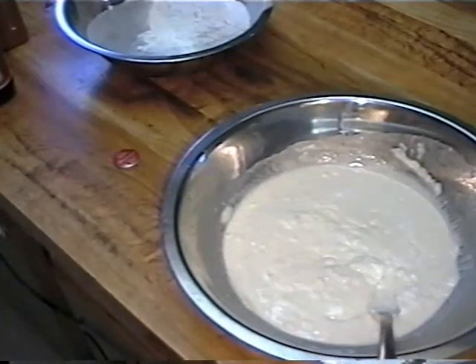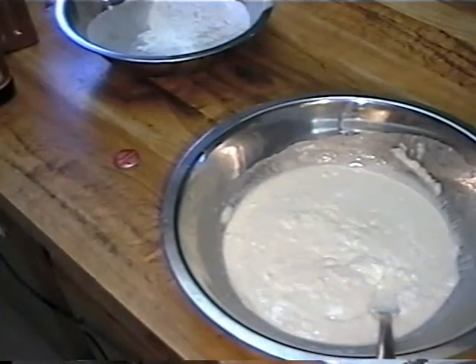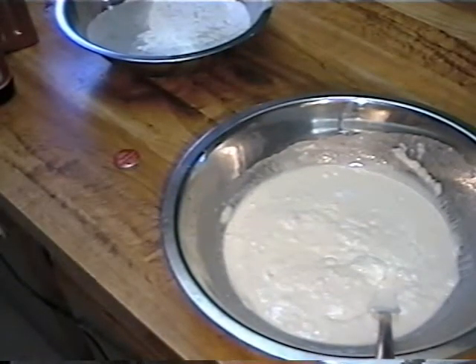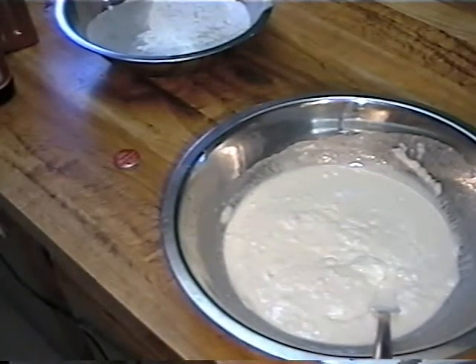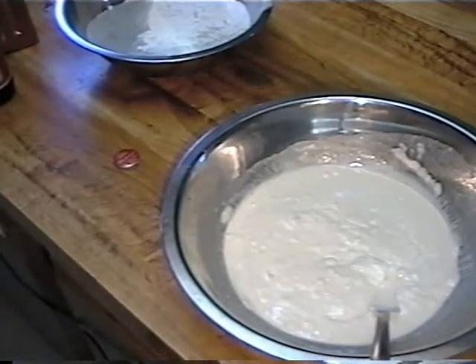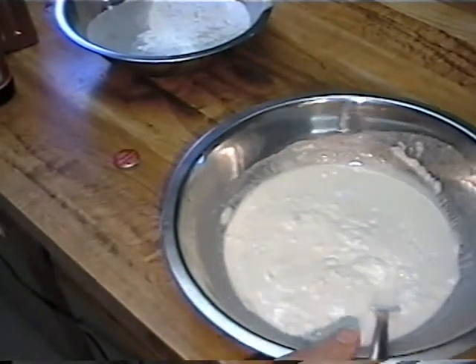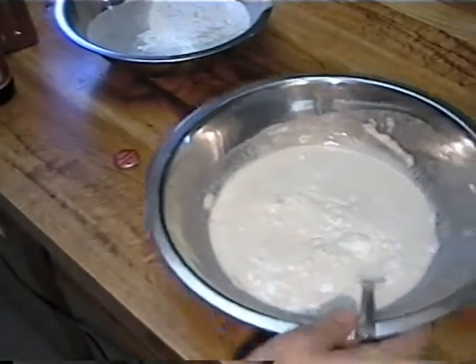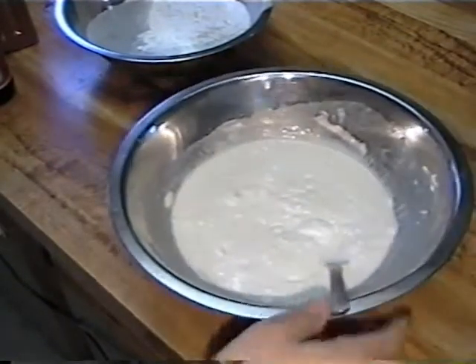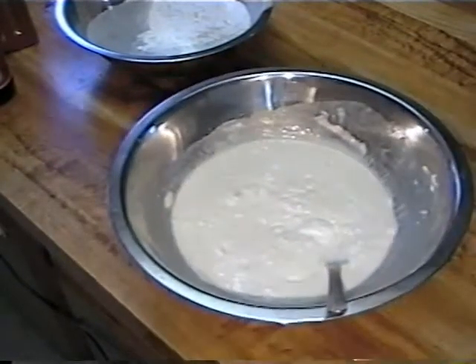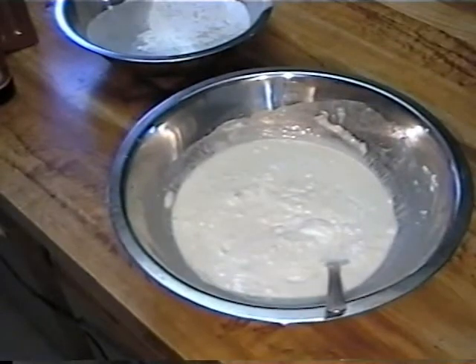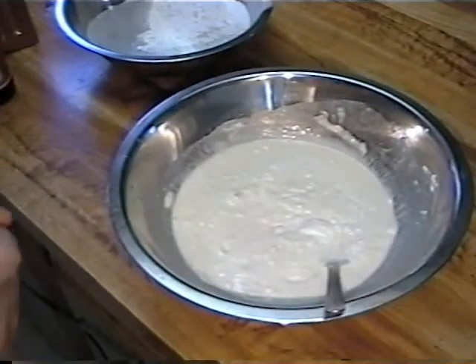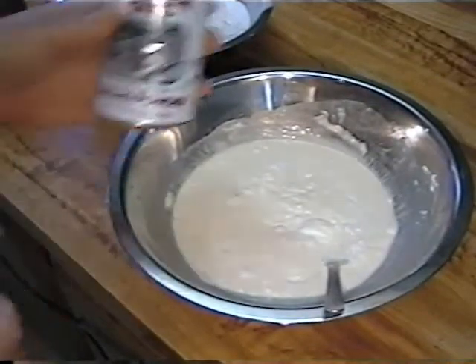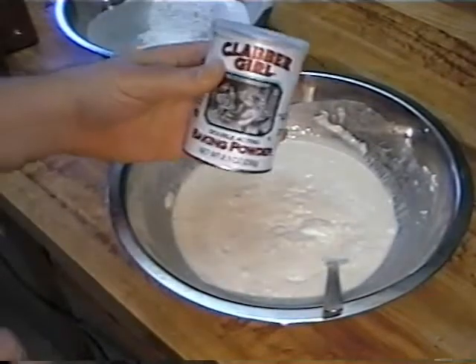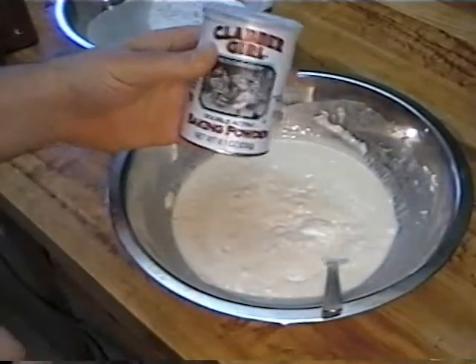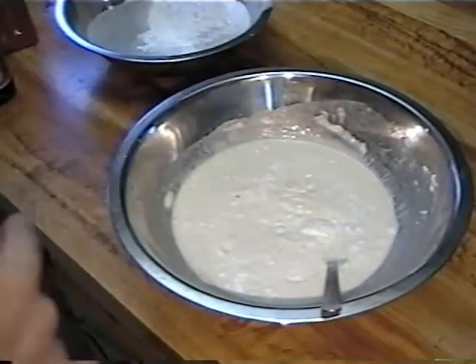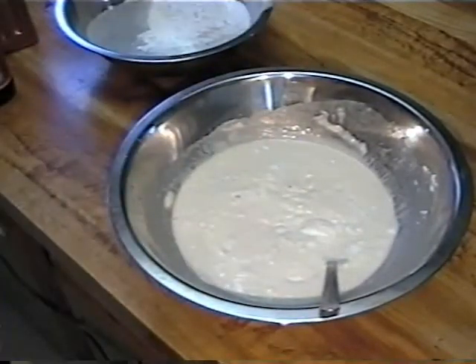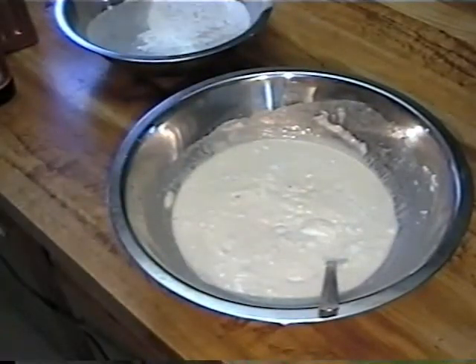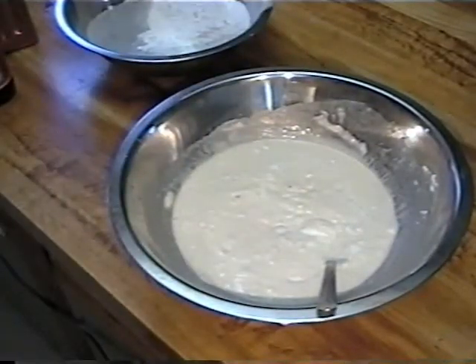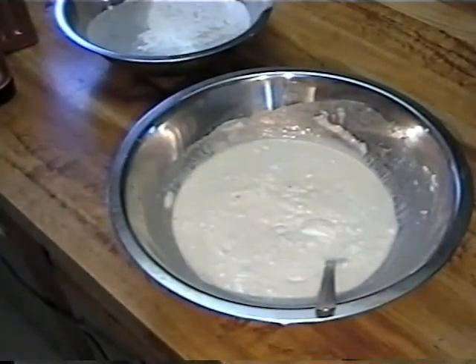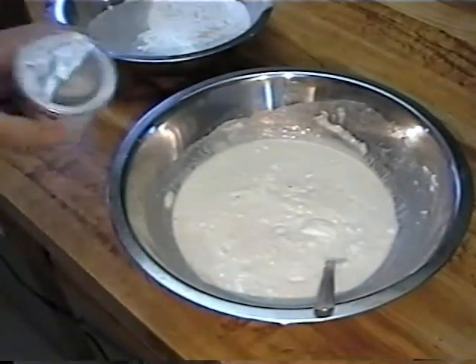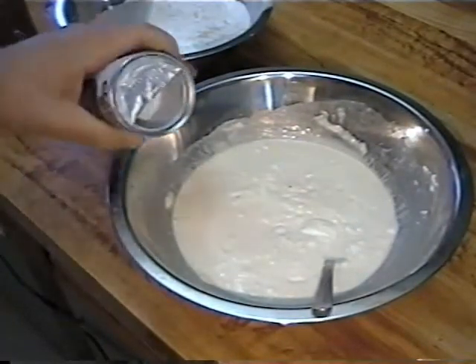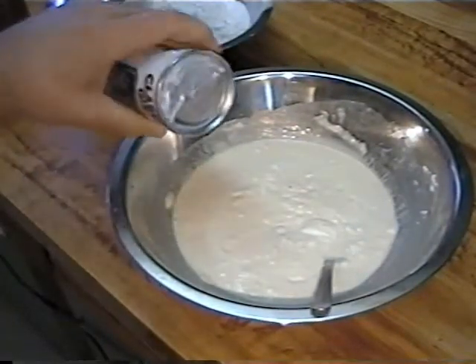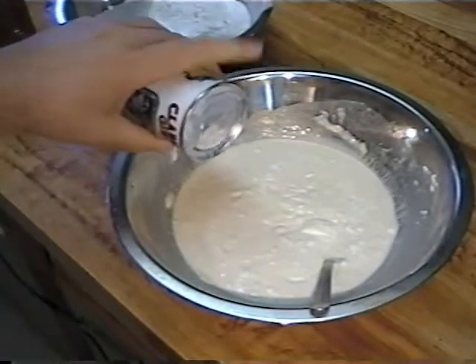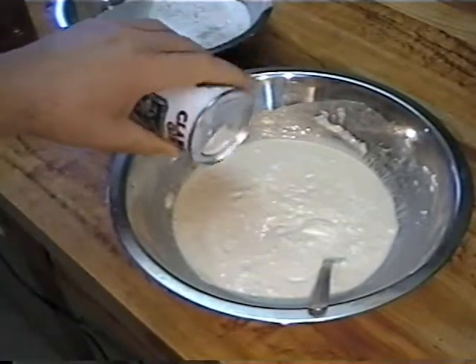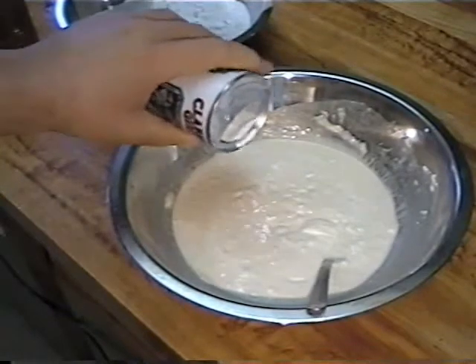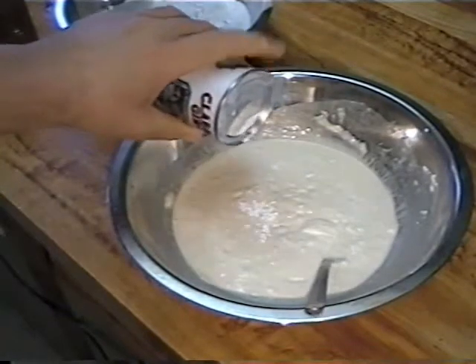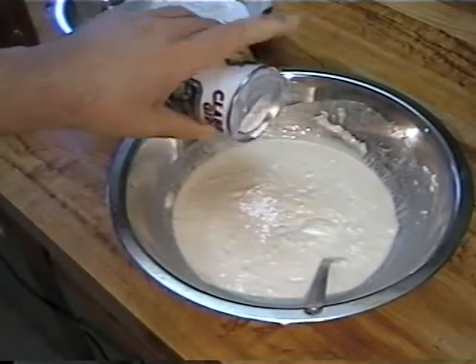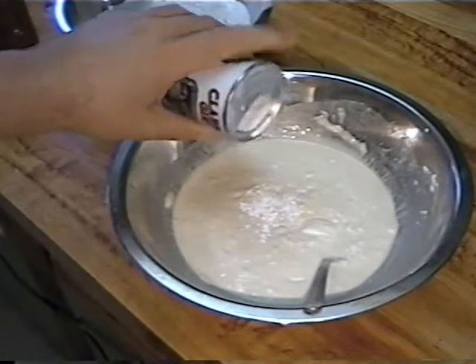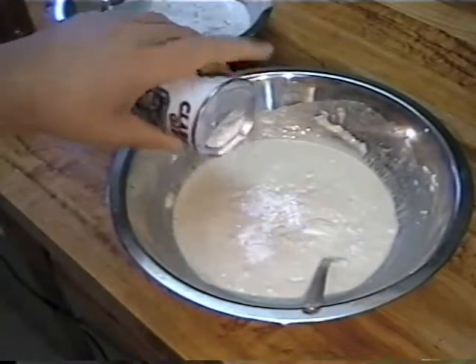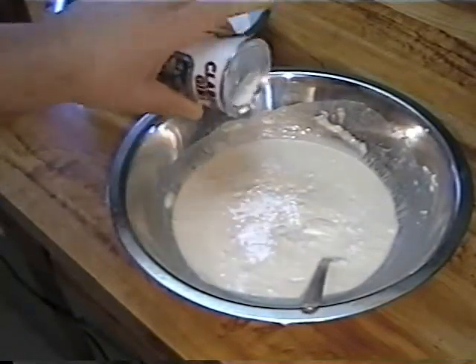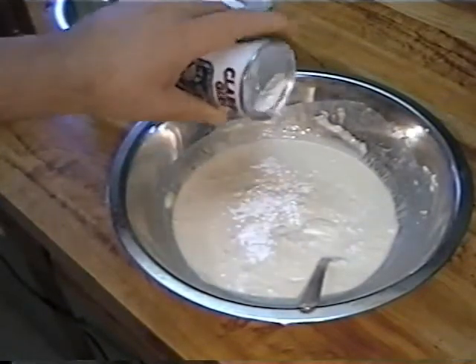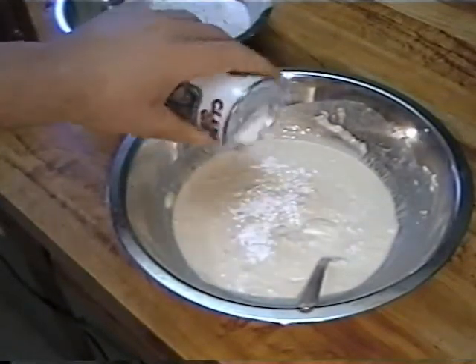So, now we take some baking powder and put in, I don't know, just a bit. About that much.